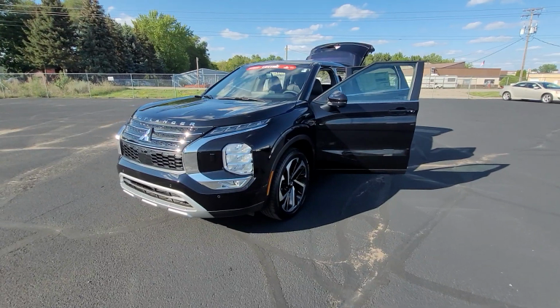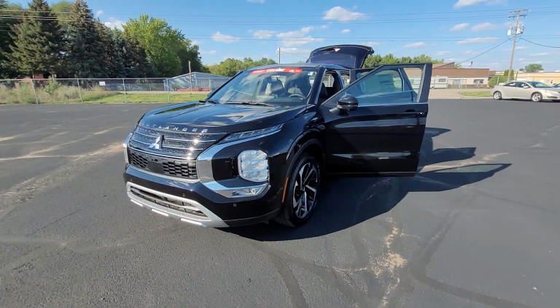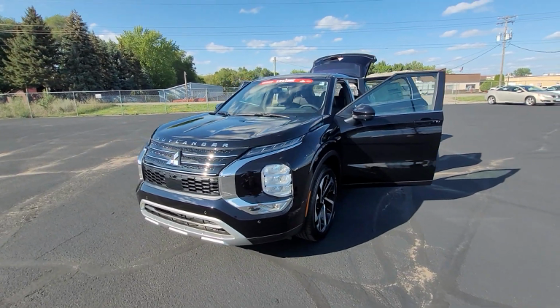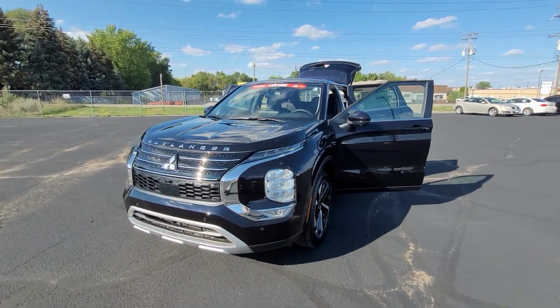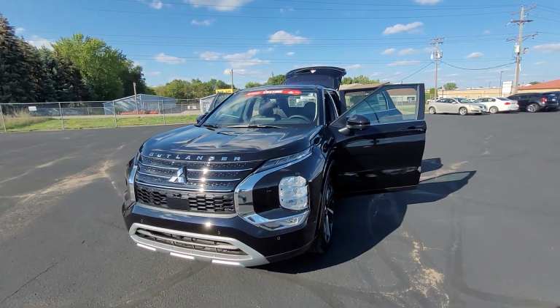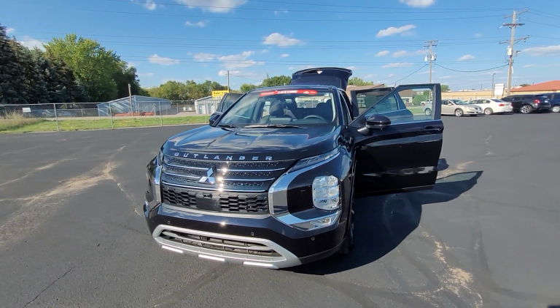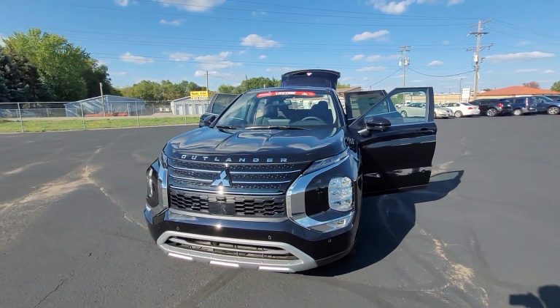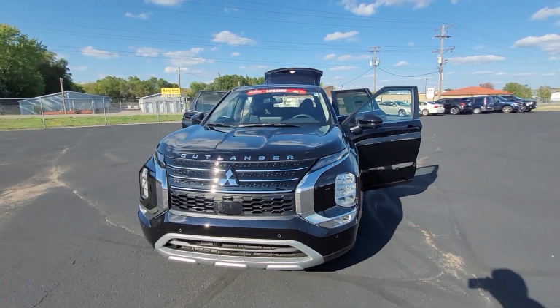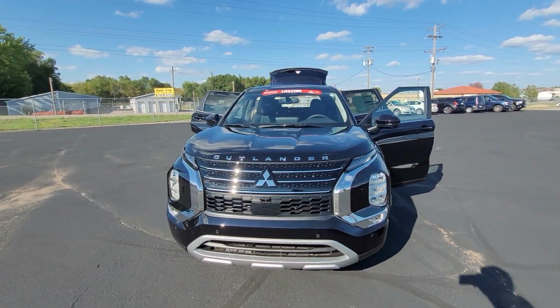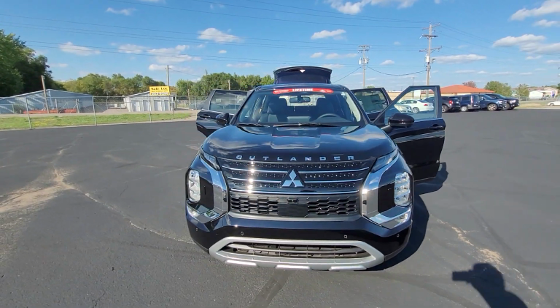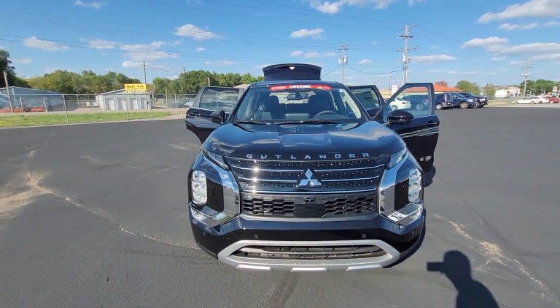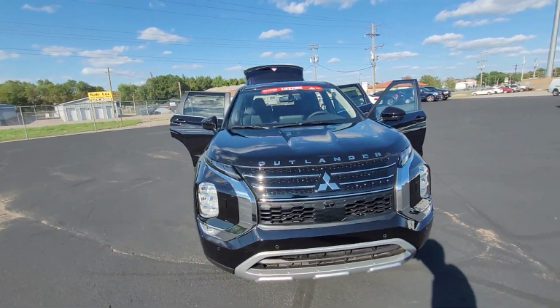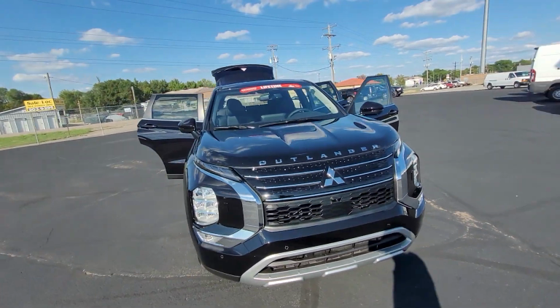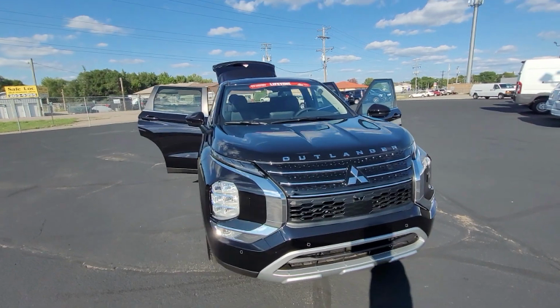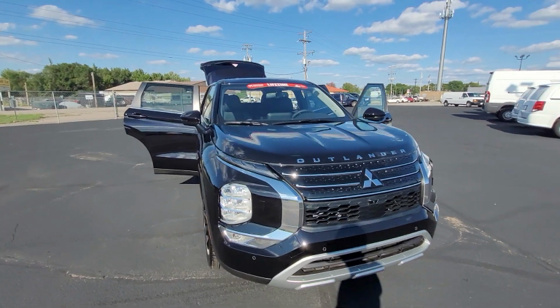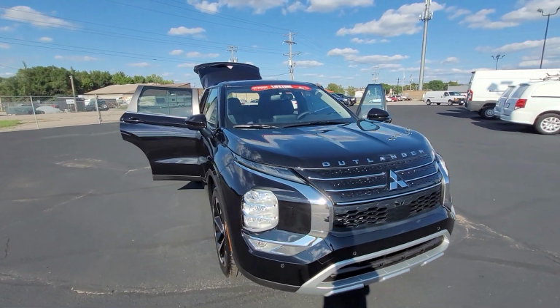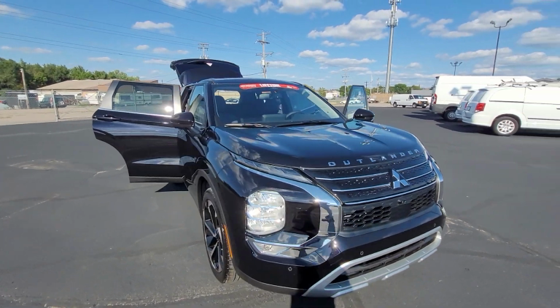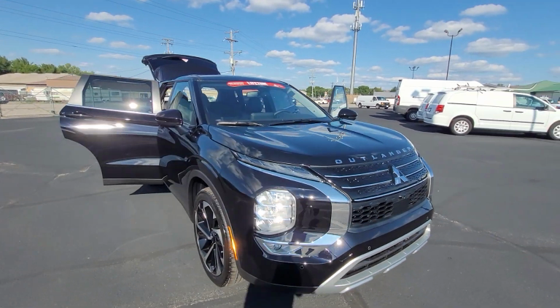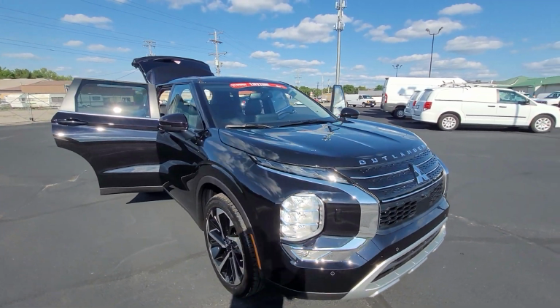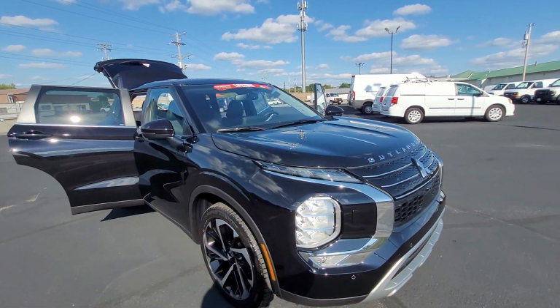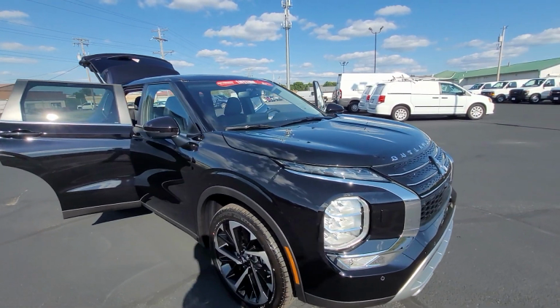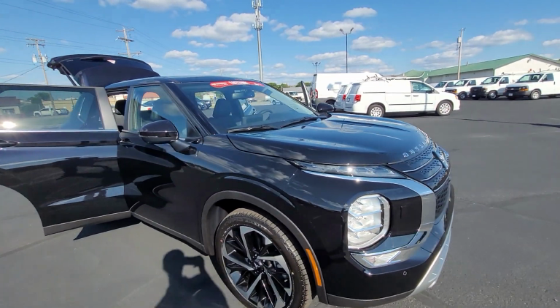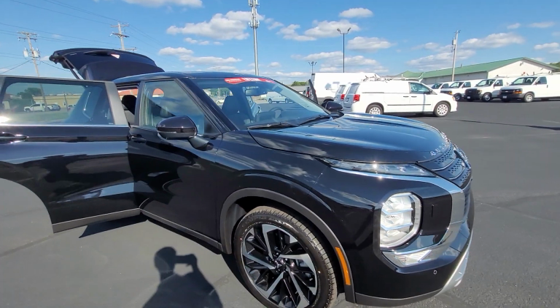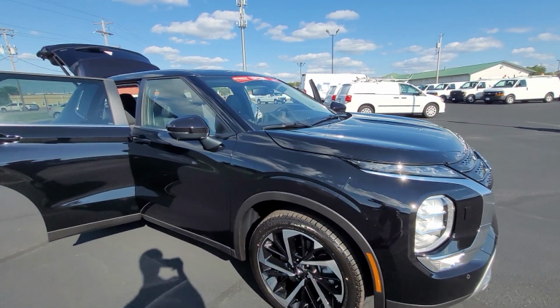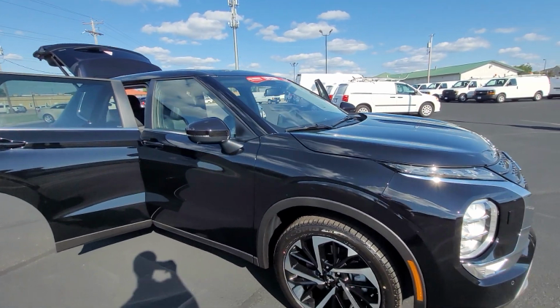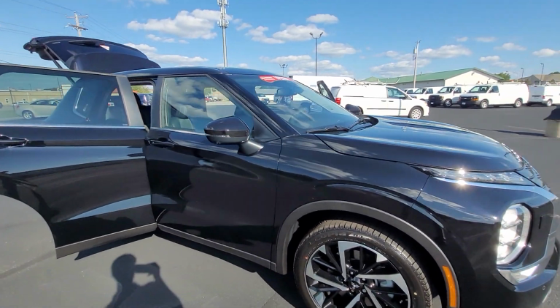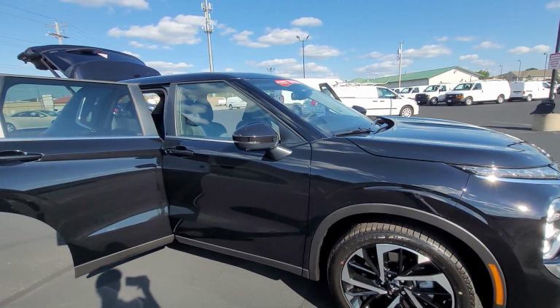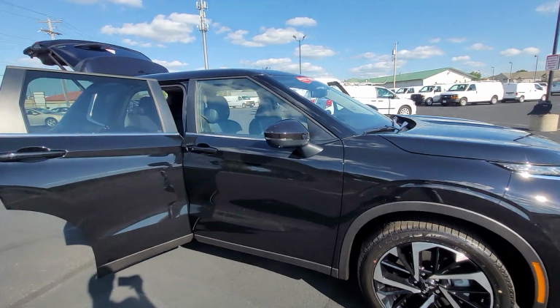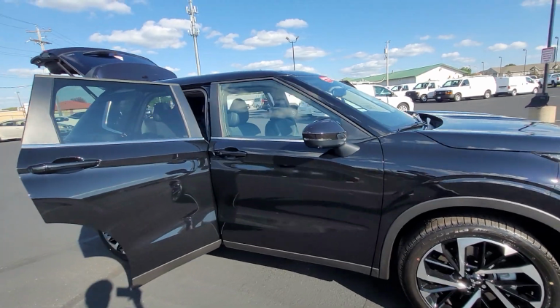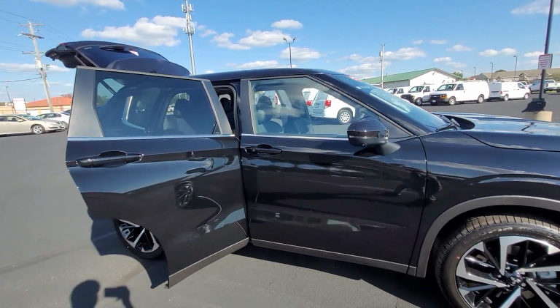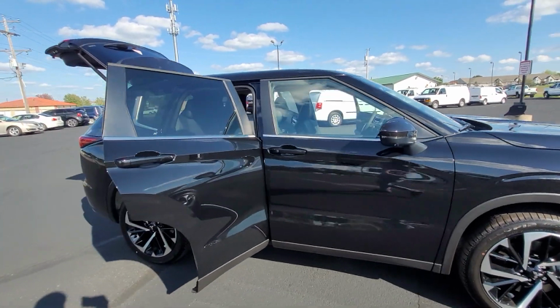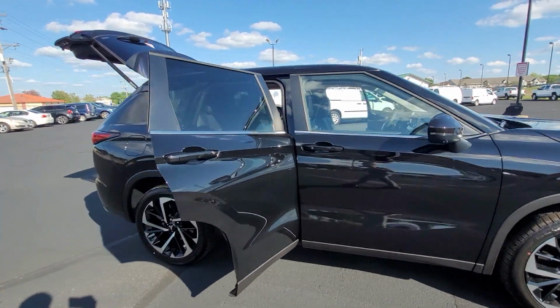Hey, it's Cody from Don Robinson Mitsubishi here, and I'm just going to do this quick video walk around for you of this 2022 Mitsubishi Outlander SE with the Tech Package.